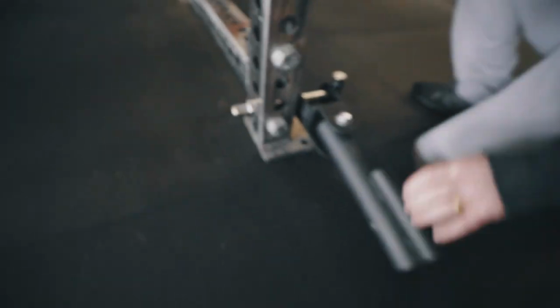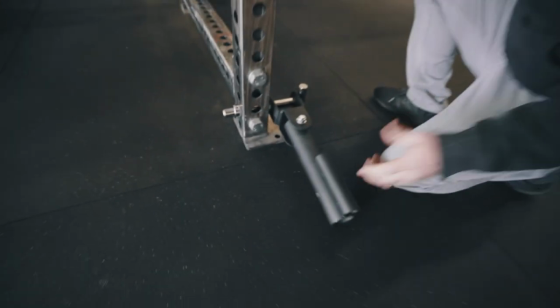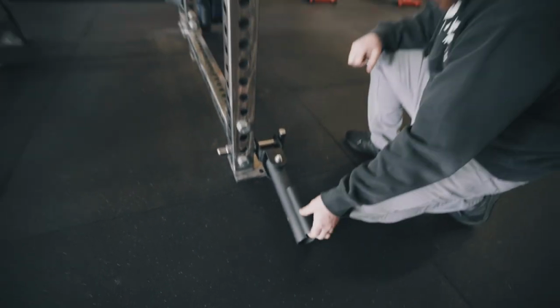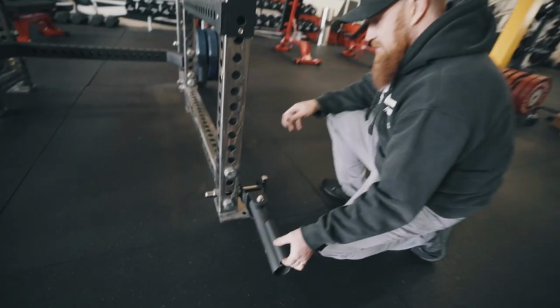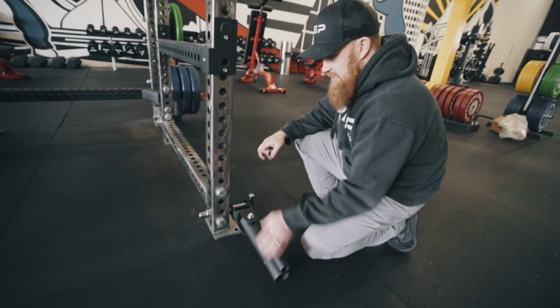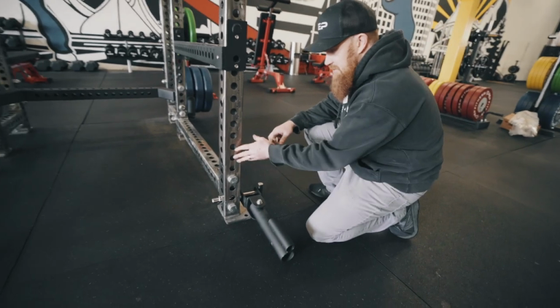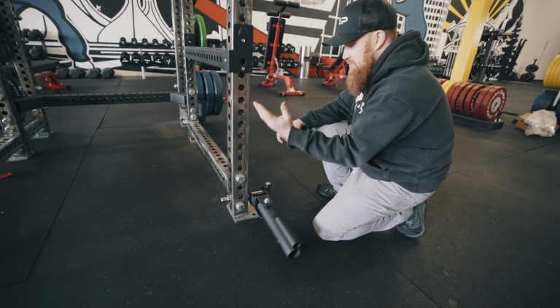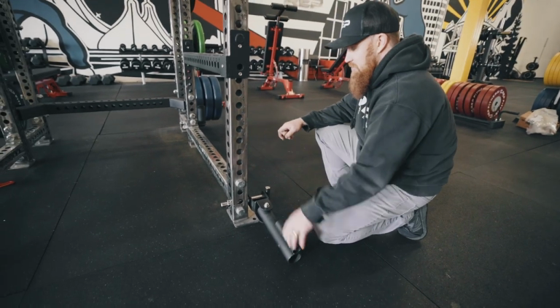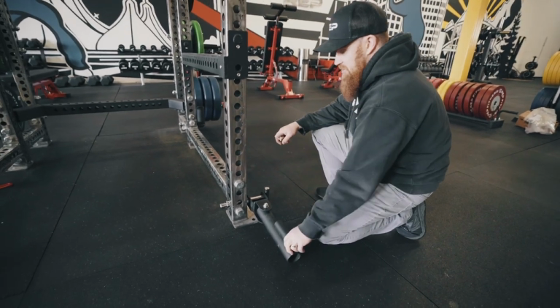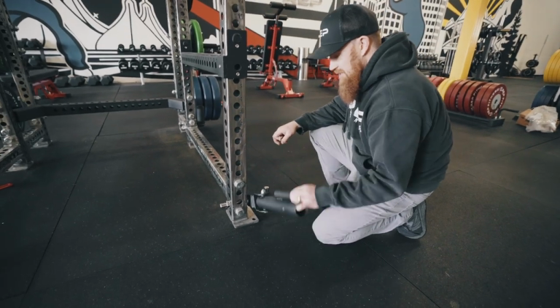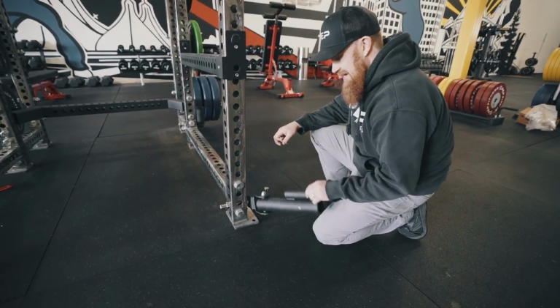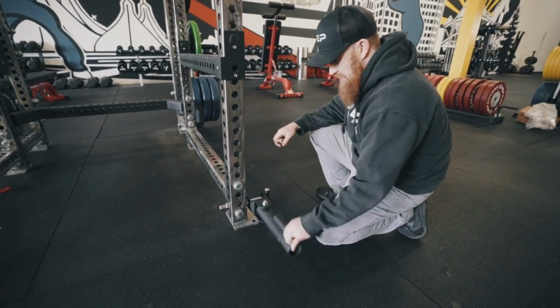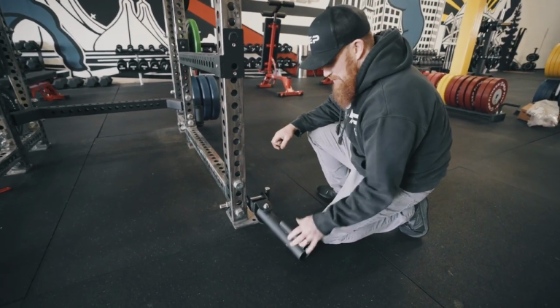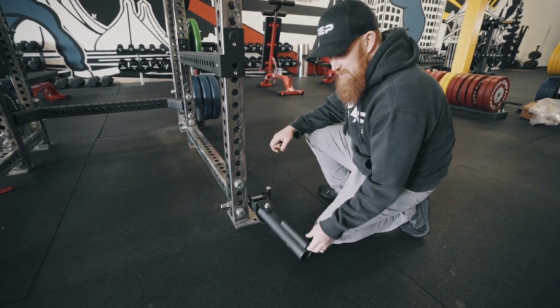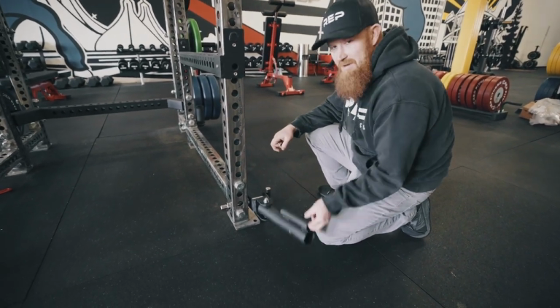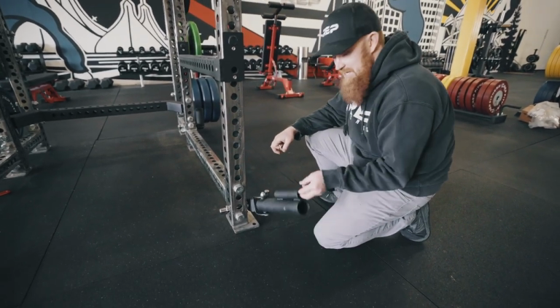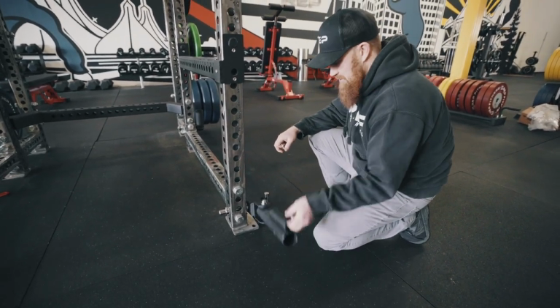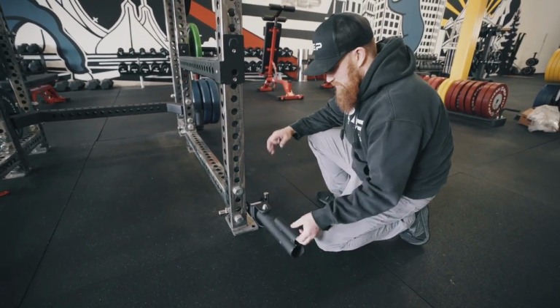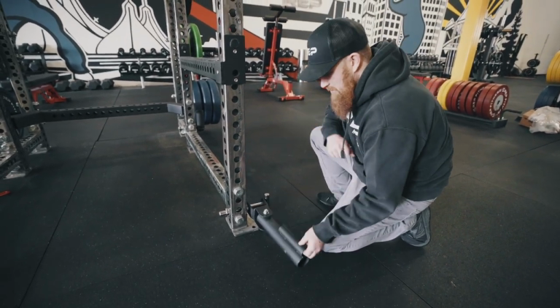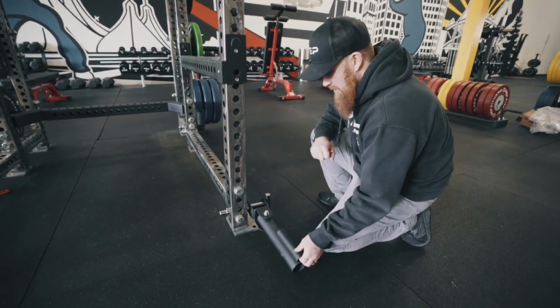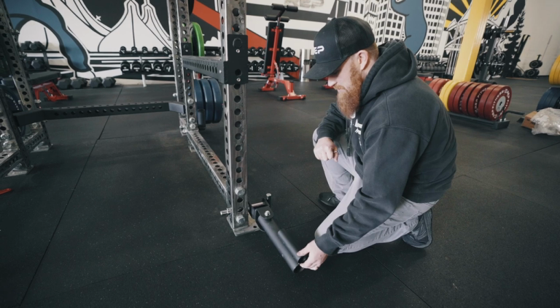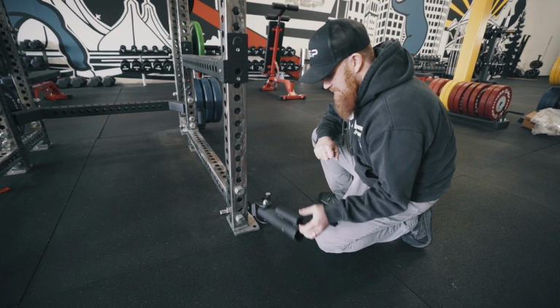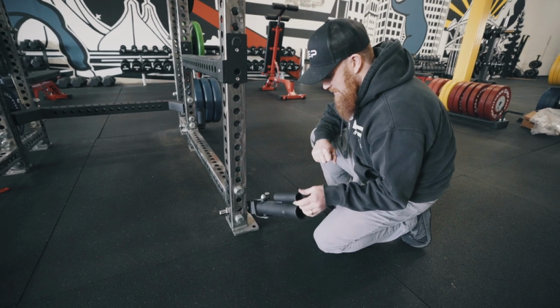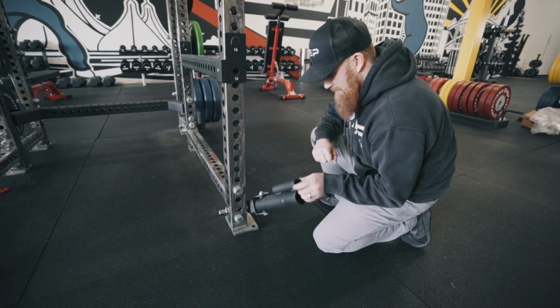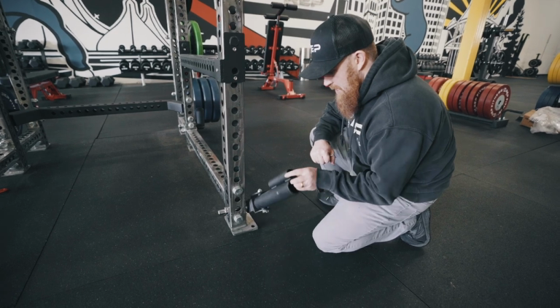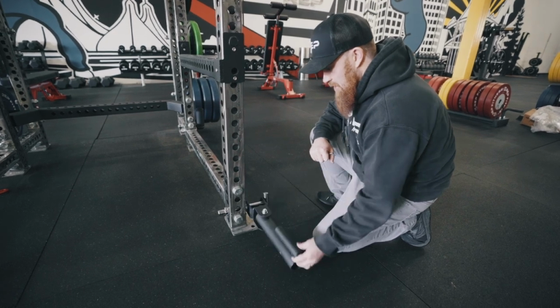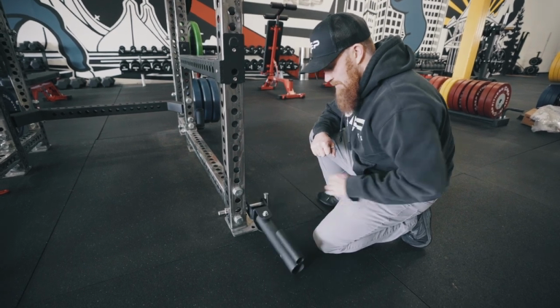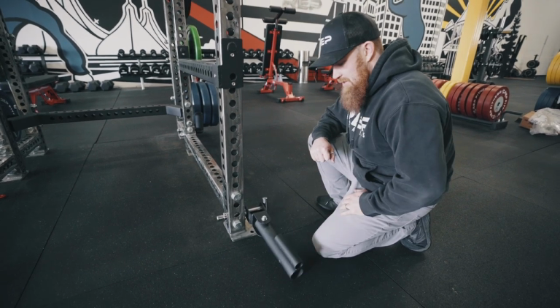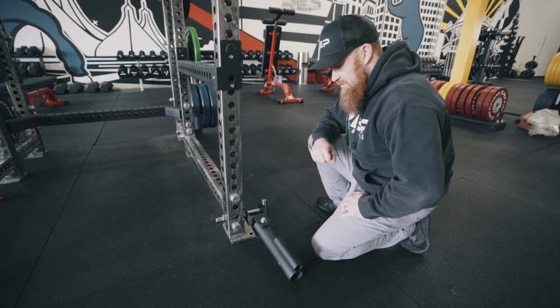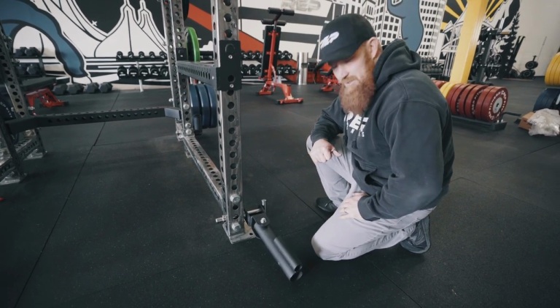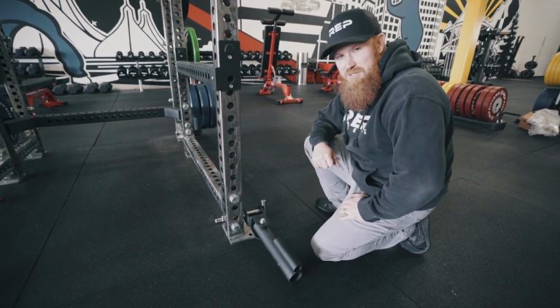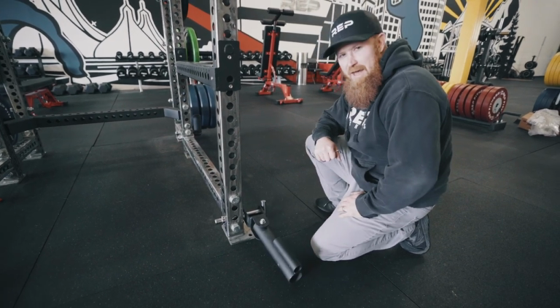And that should do it. You can see there's lots of holes, so you could essentially put this in a lot of different places. I just put it on the side for now, but it goes just like that.